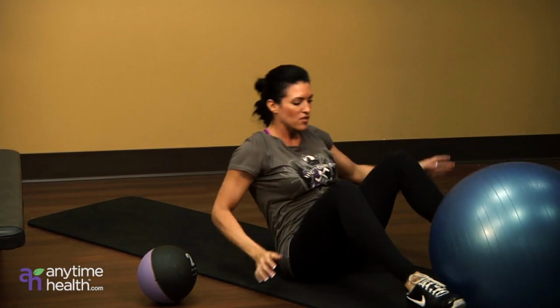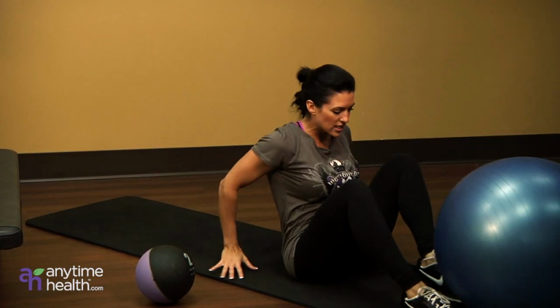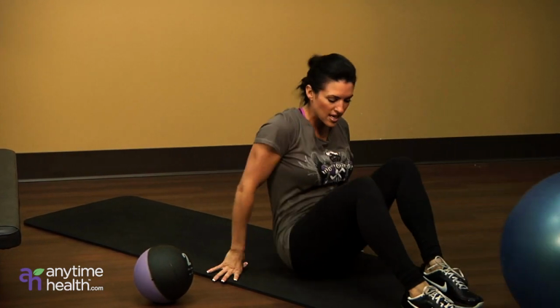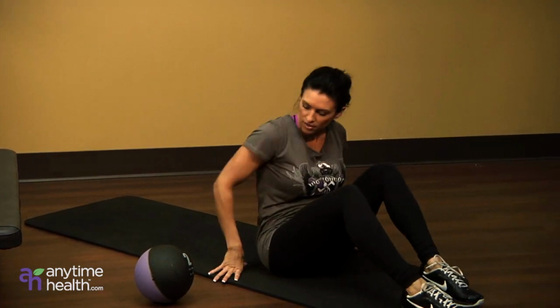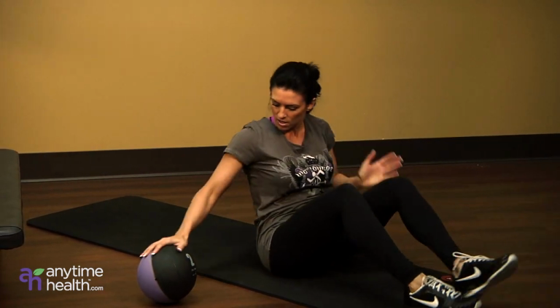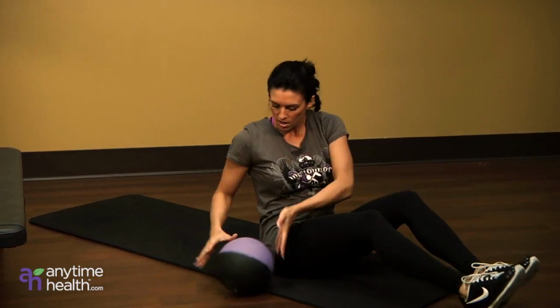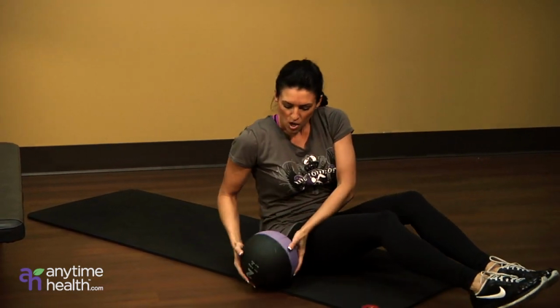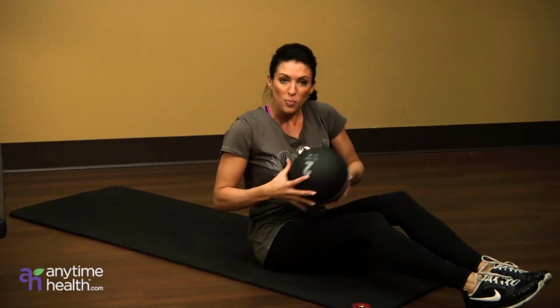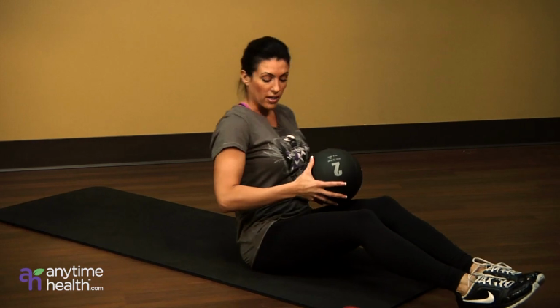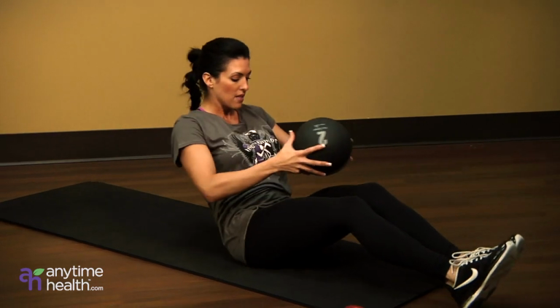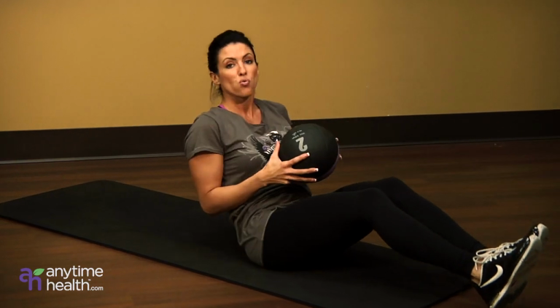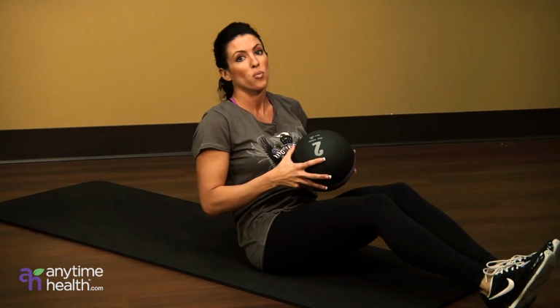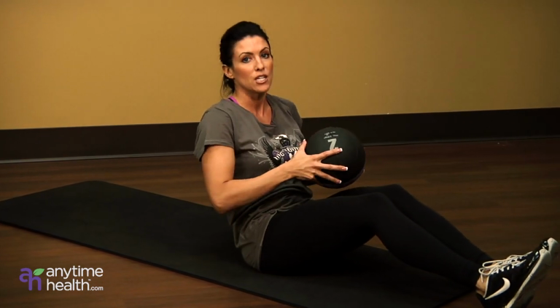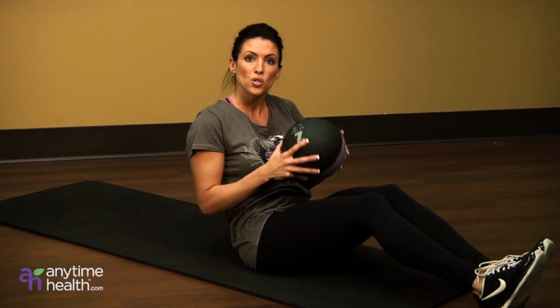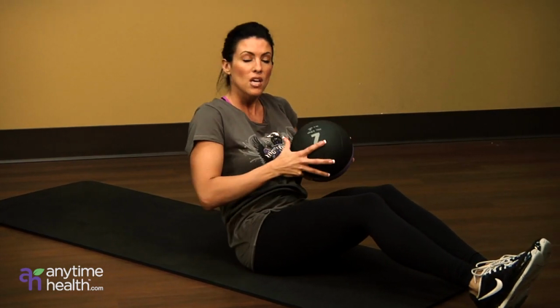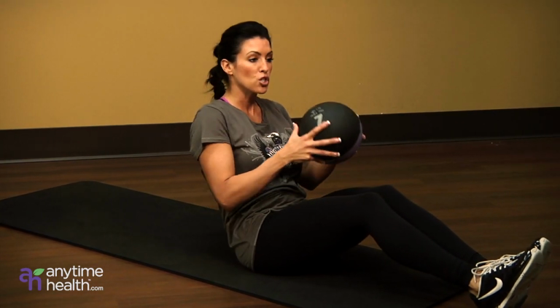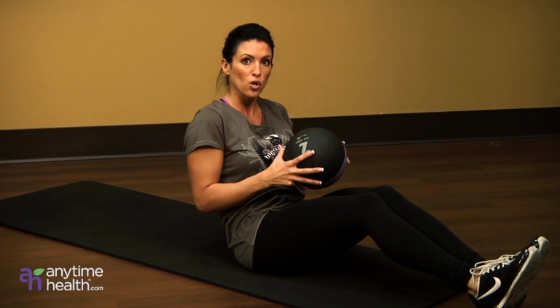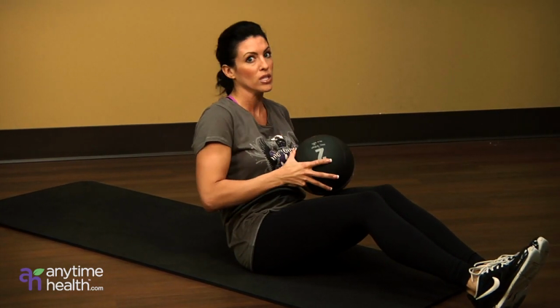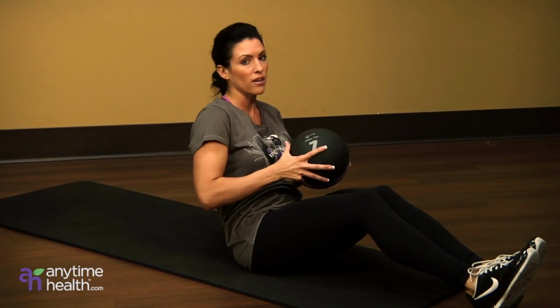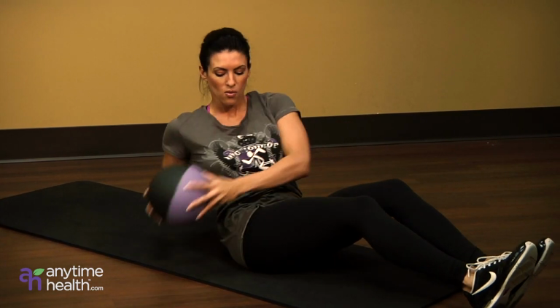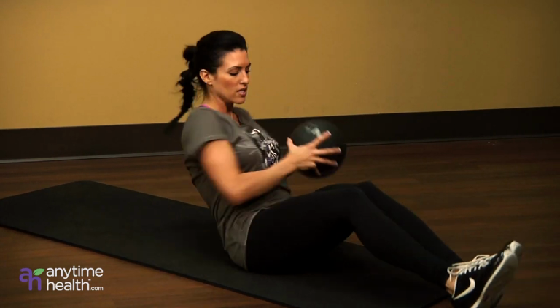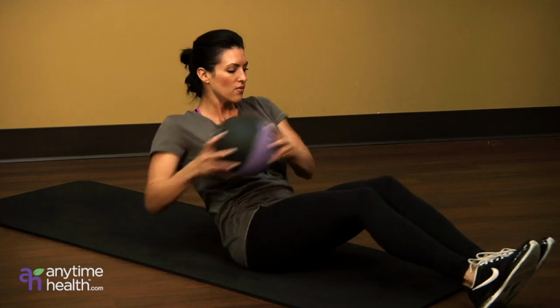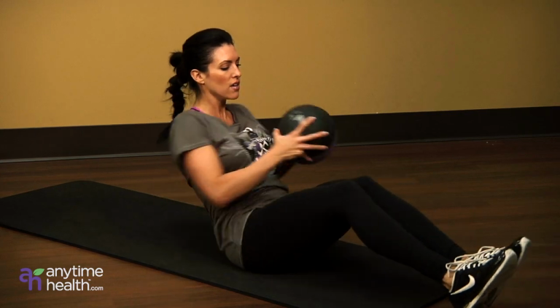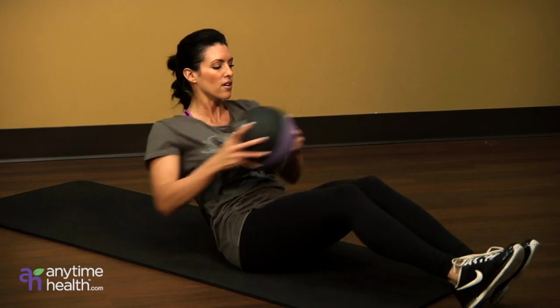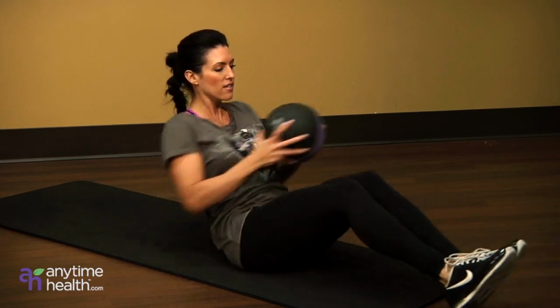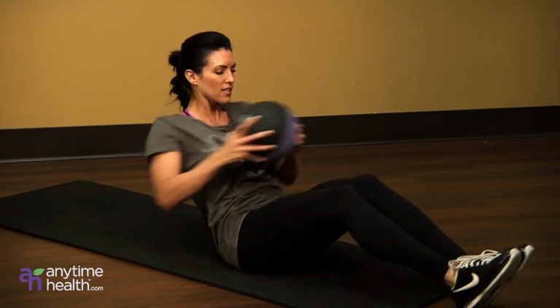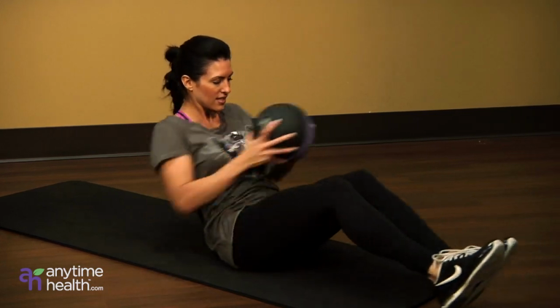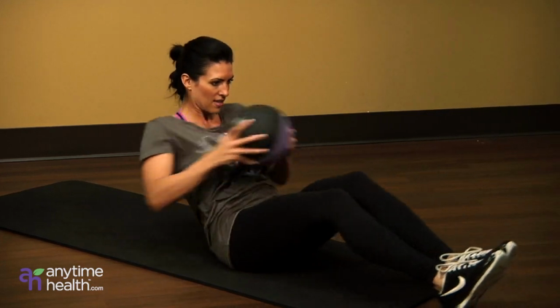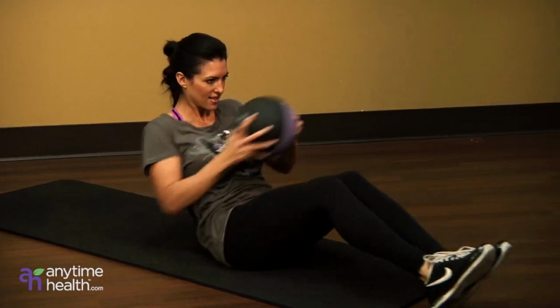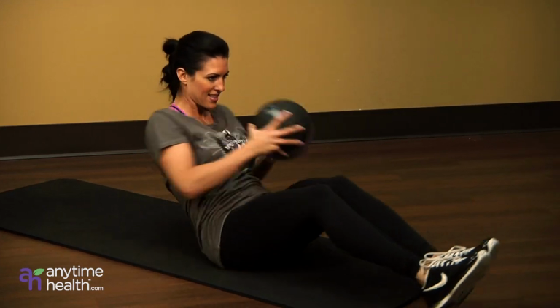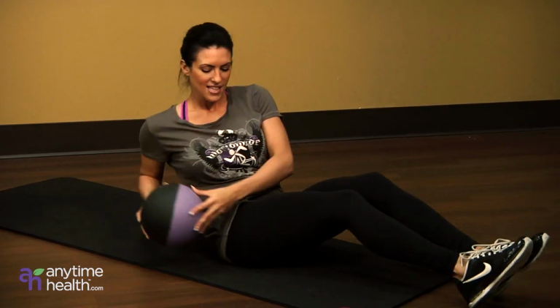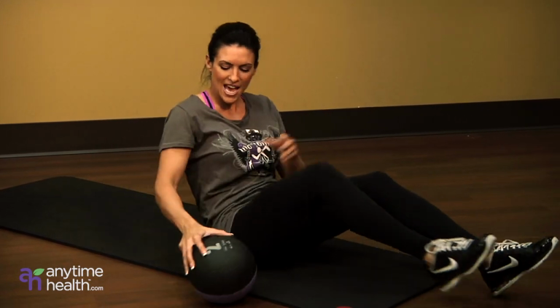After that we're going to stay down here and do pickpockets. This is great for obliques. You're going to do these controlled but really quick — one, two, three, four, five — like that.